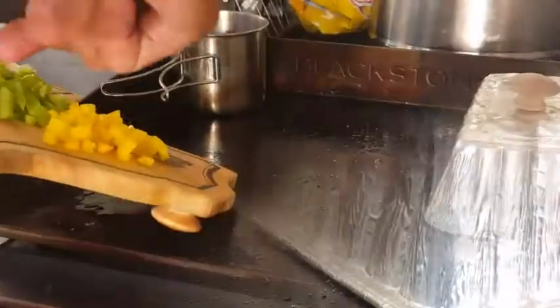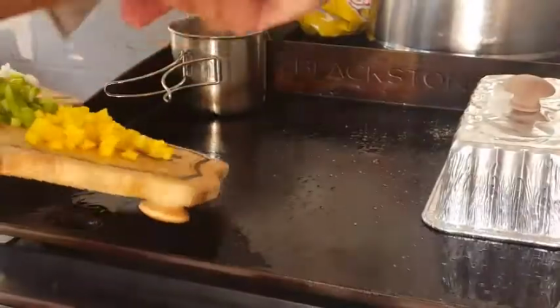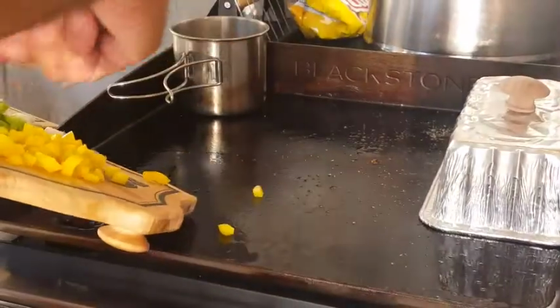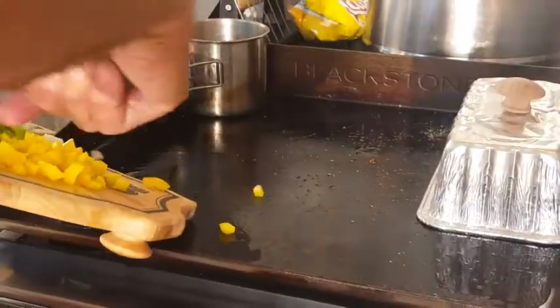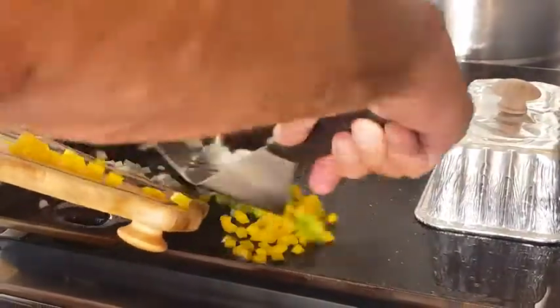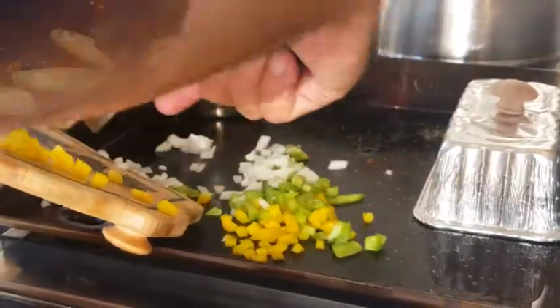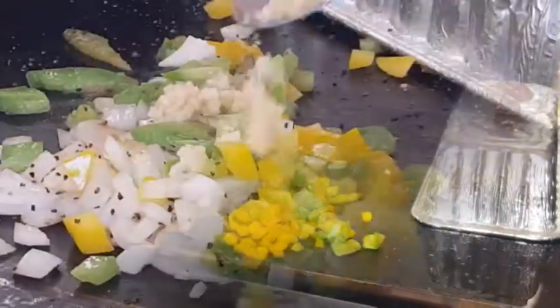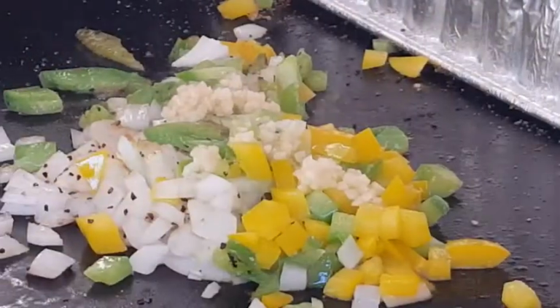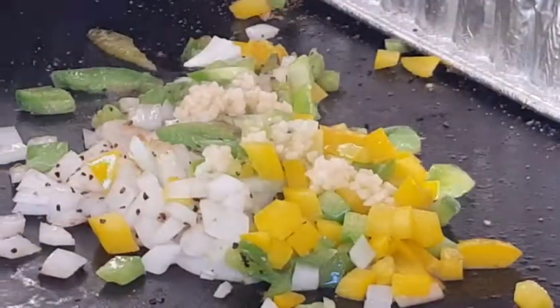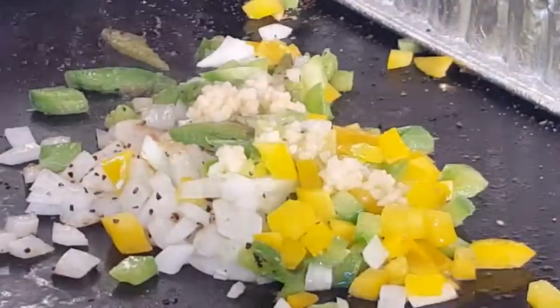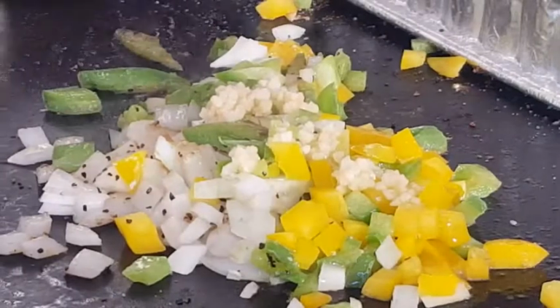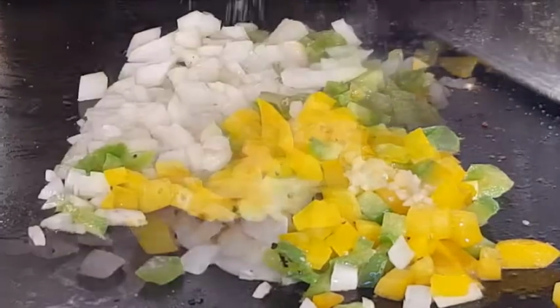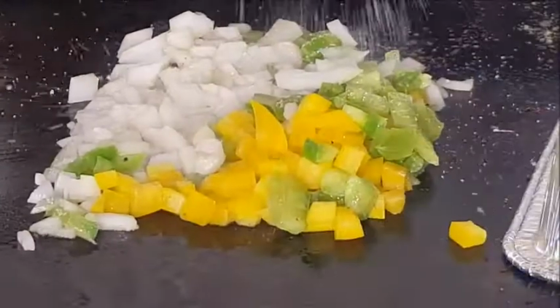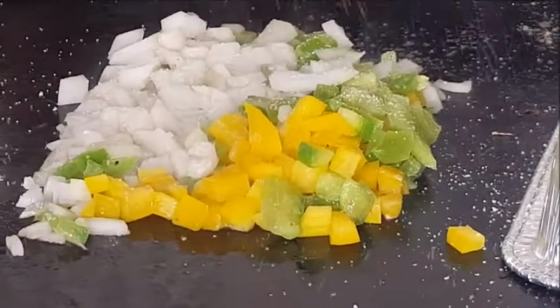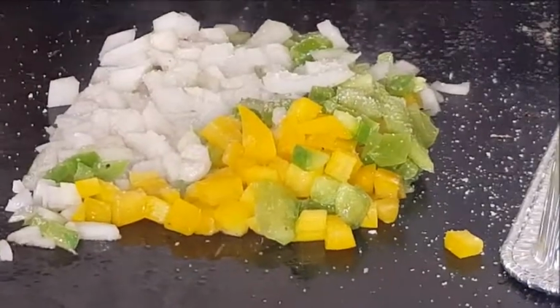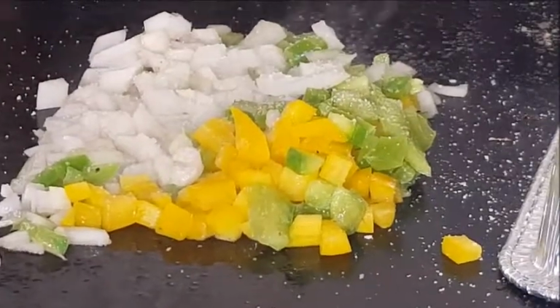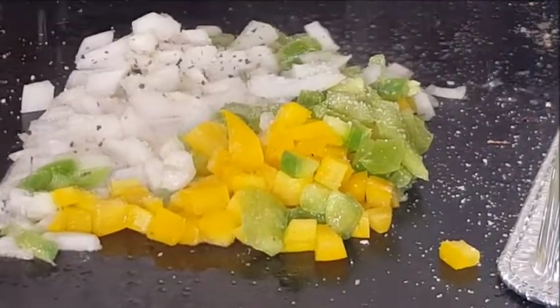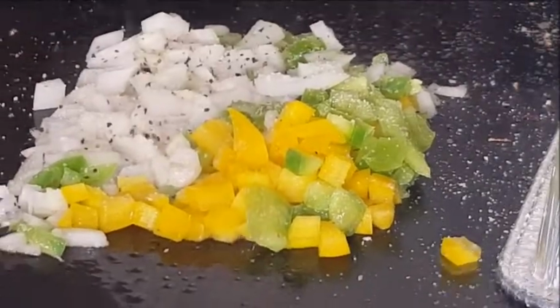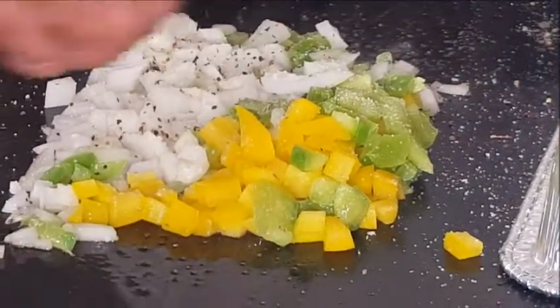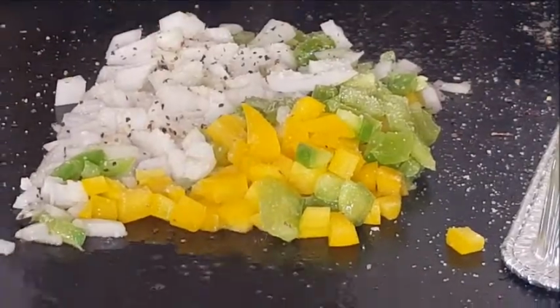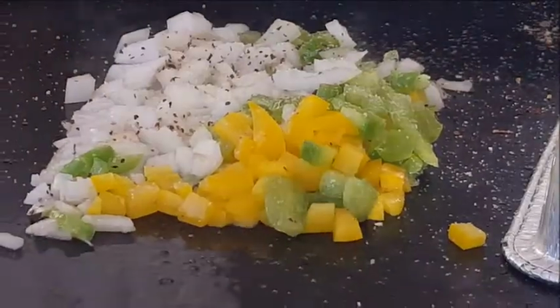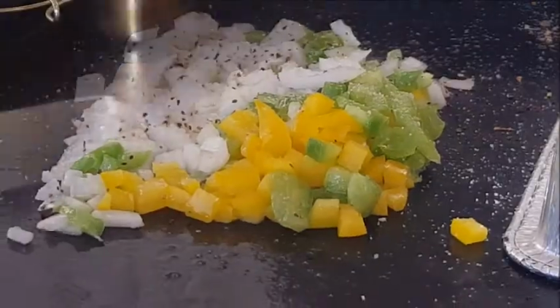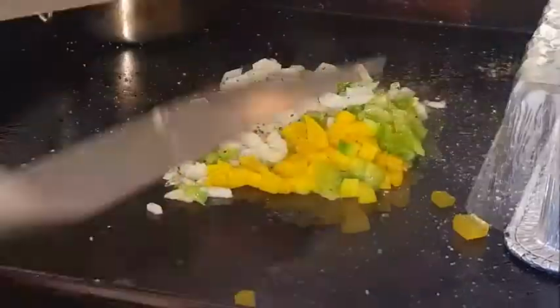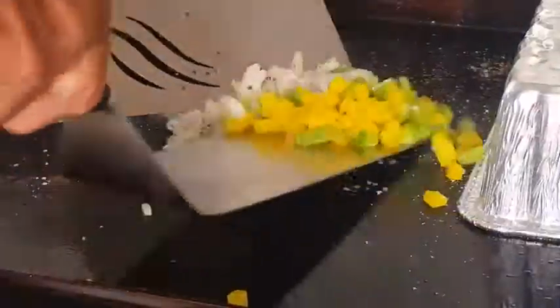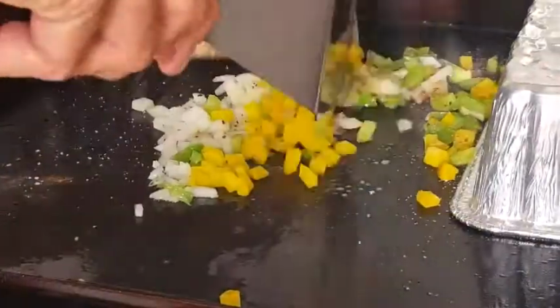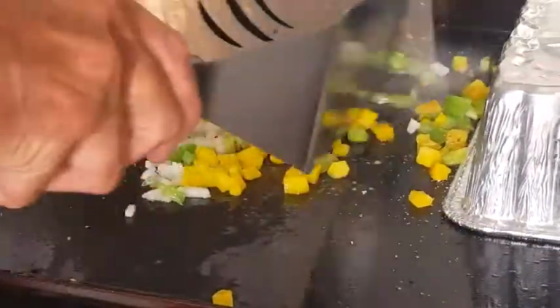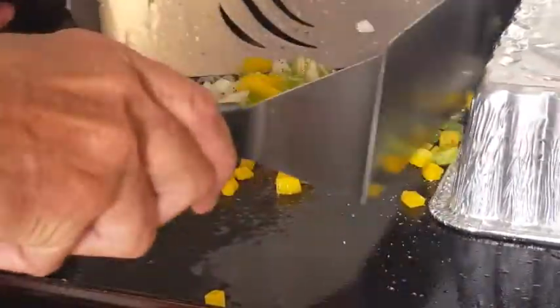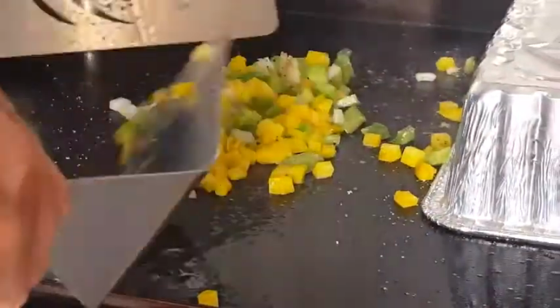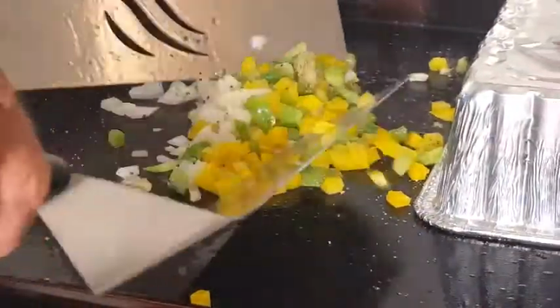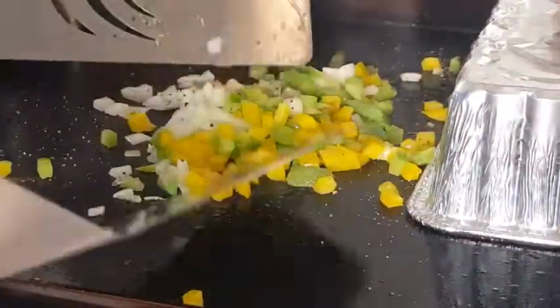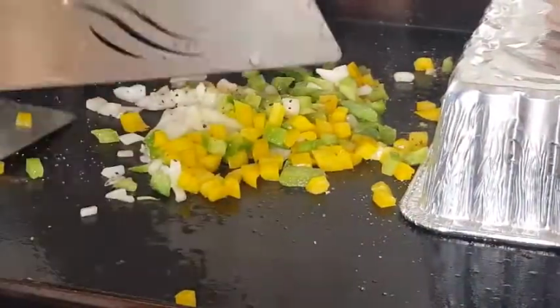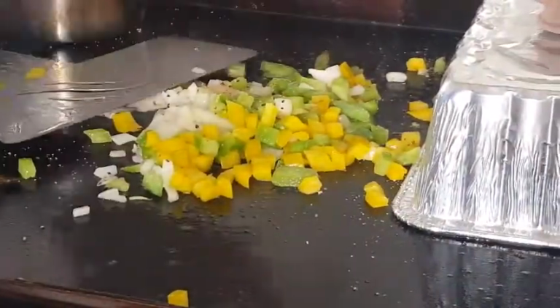For the peppers: green and yellow bell peppers, sweet onion, minced garlic, kosher salt, and pepper — give that a mix. We're going to cook this up until they soften for several minutes, then push those aside and check on the little doggies.